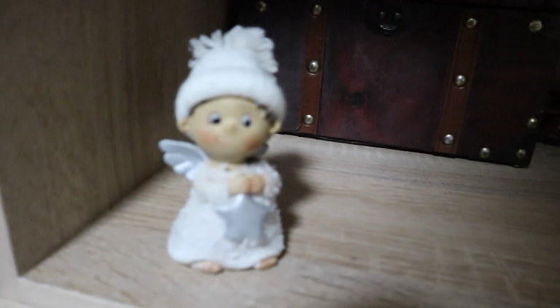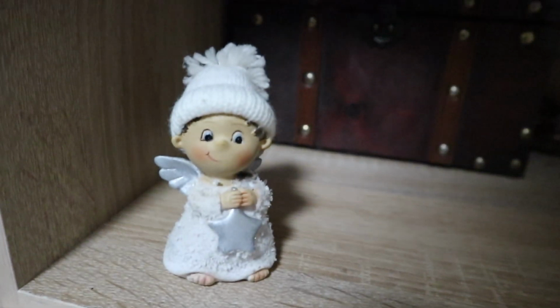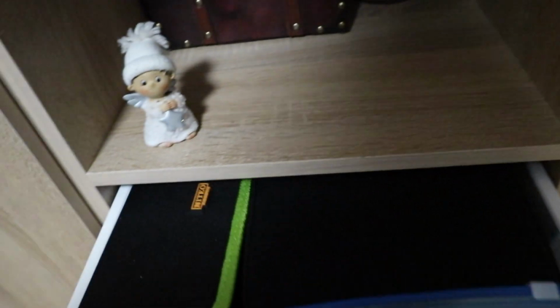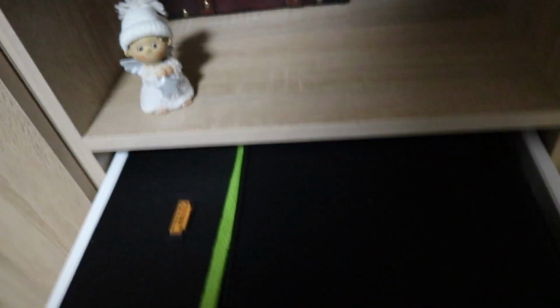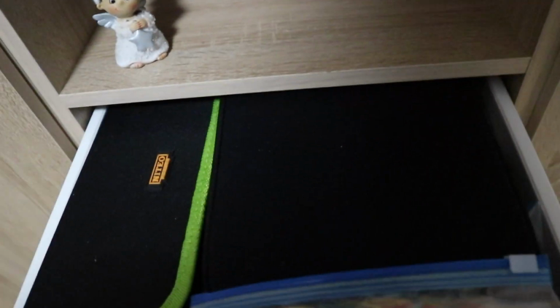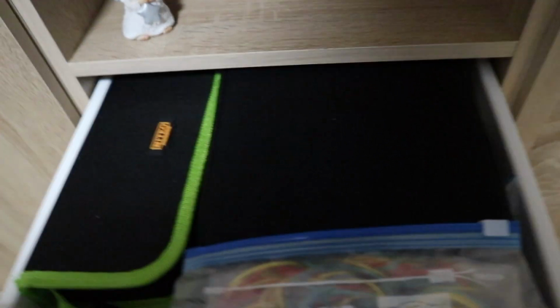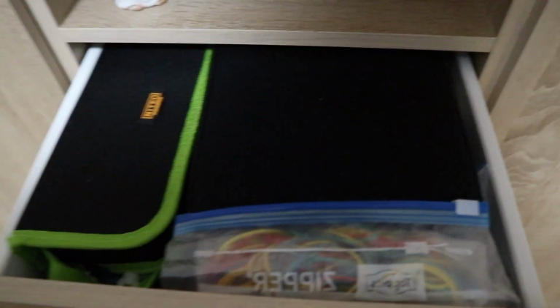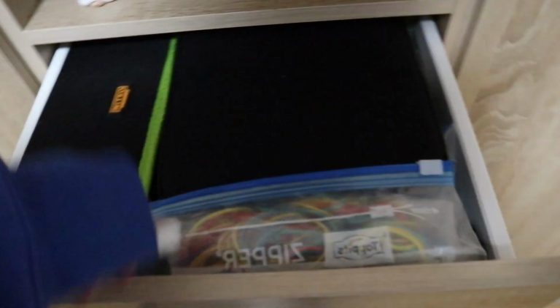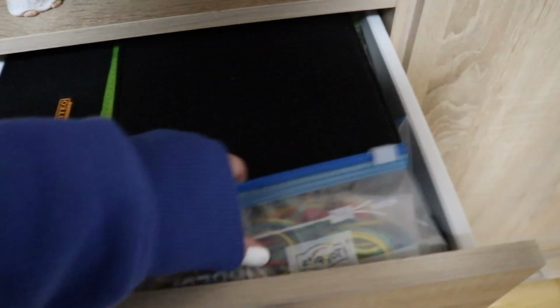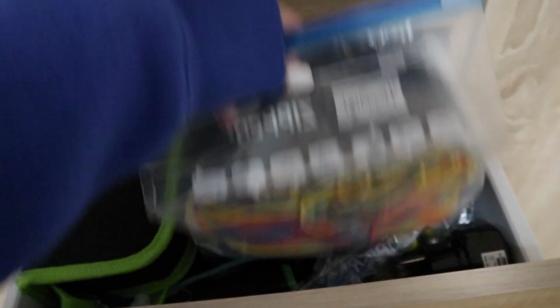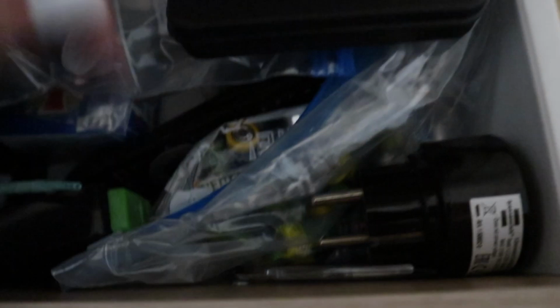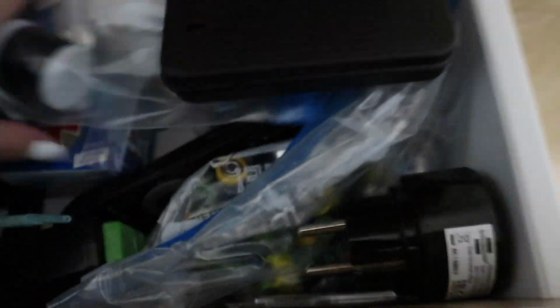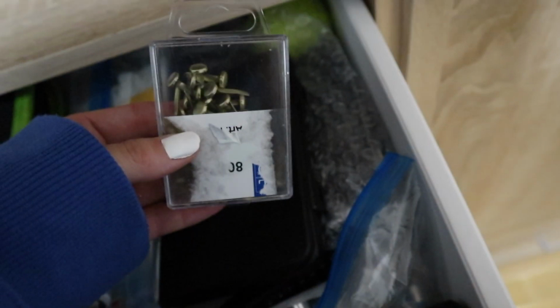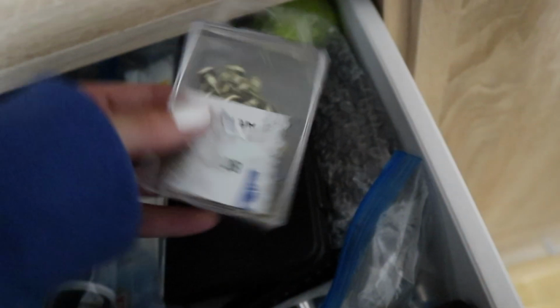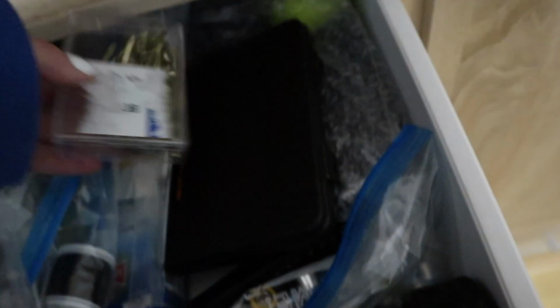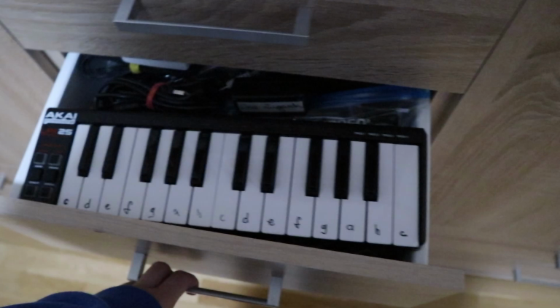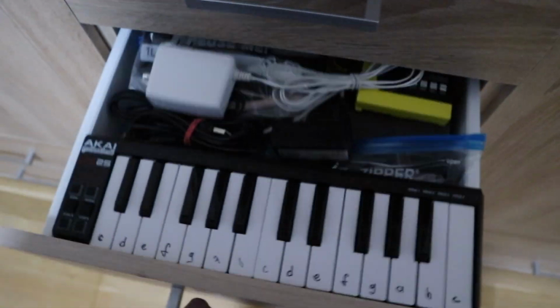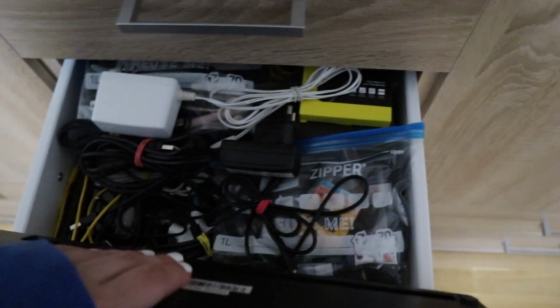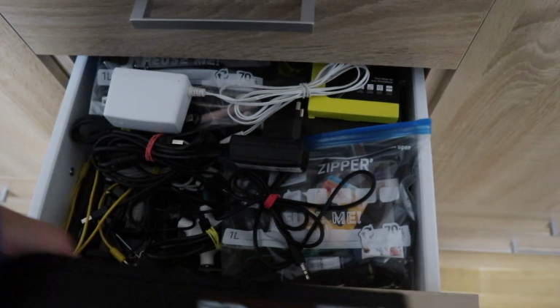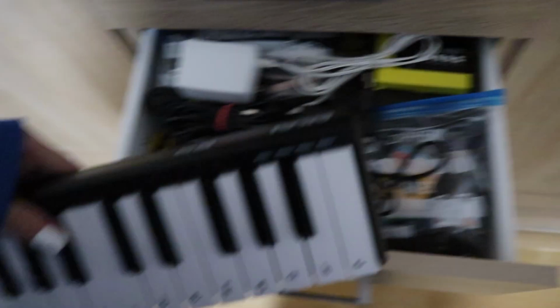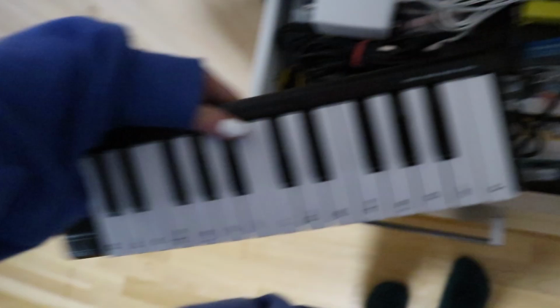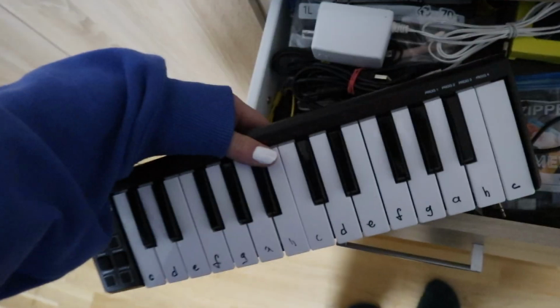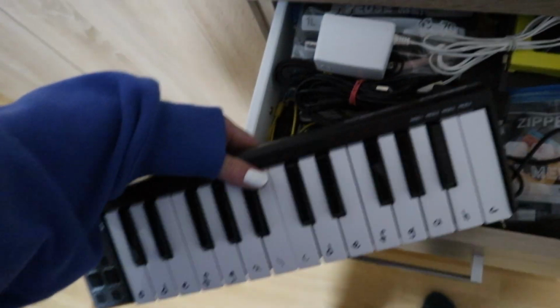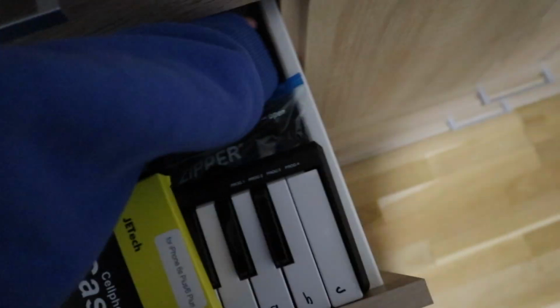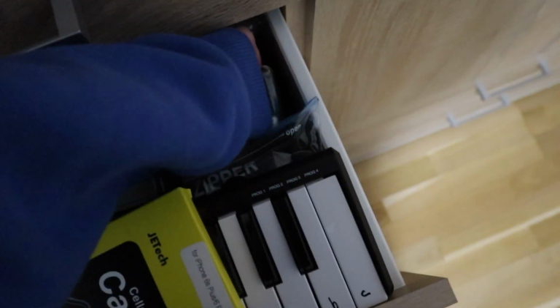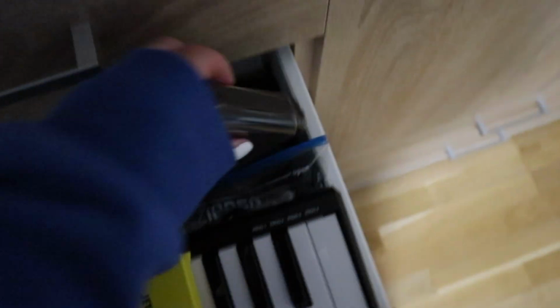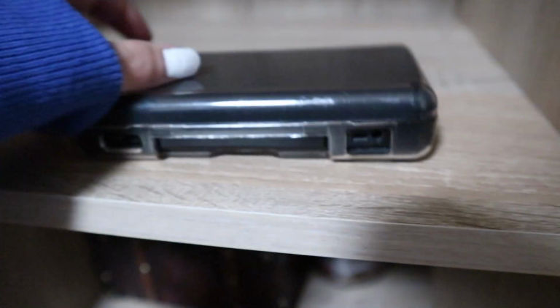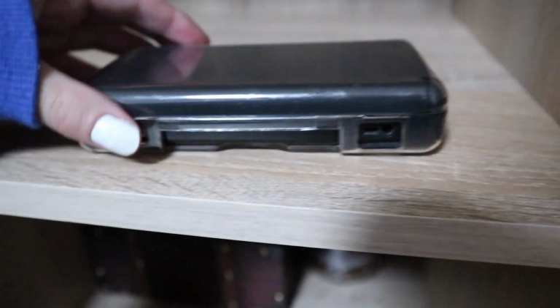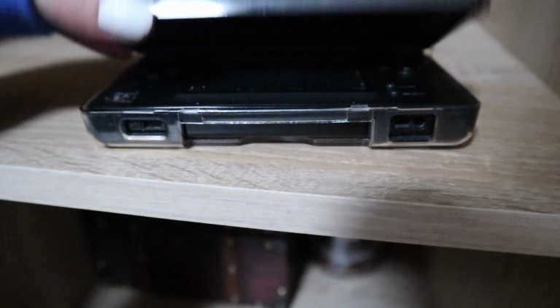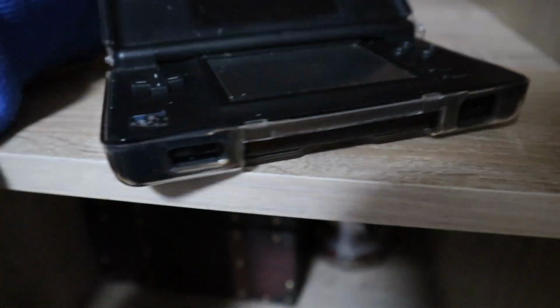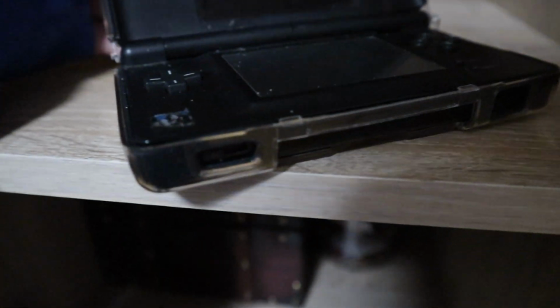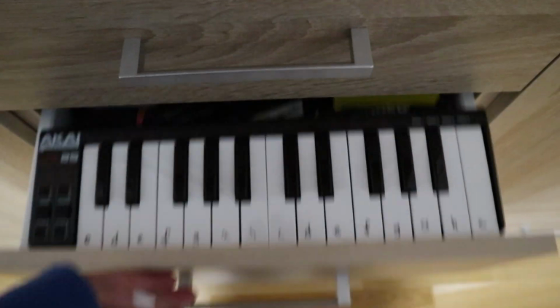In these drawers I have my electronic stuff — my batteries, charging cords, and my keyboard for my laptop.